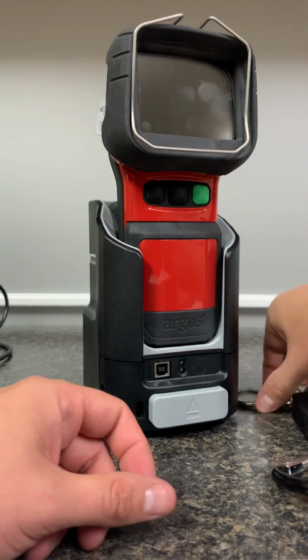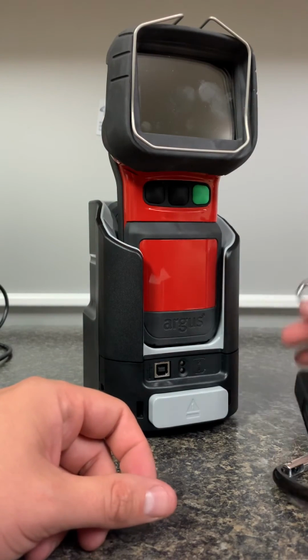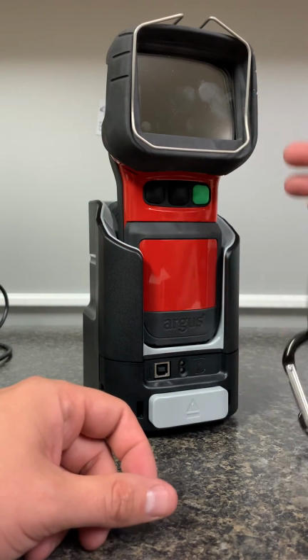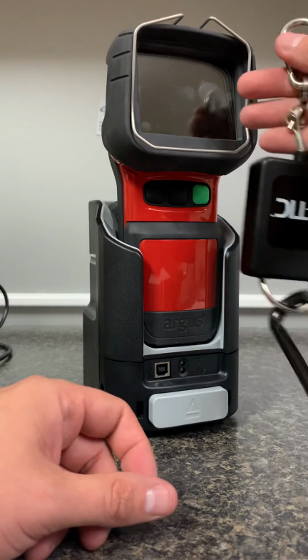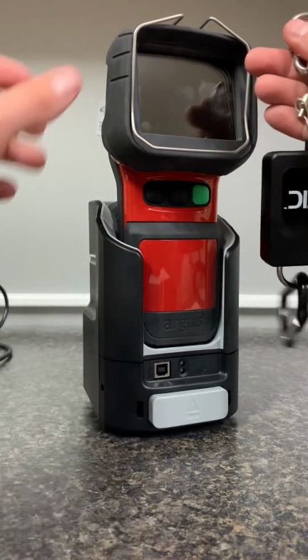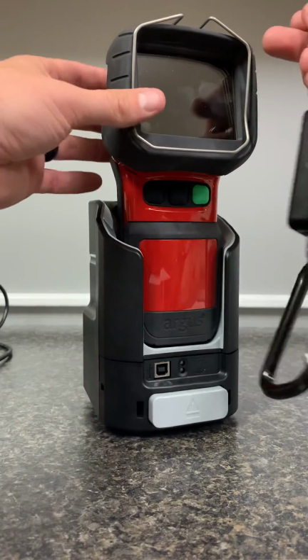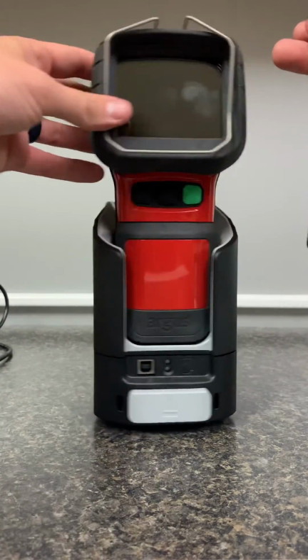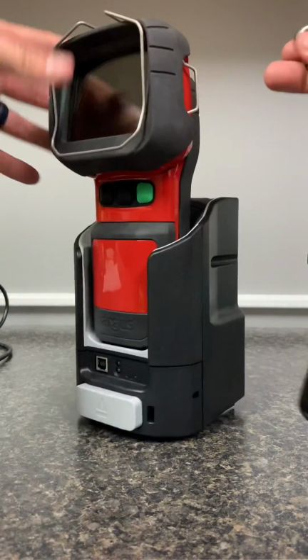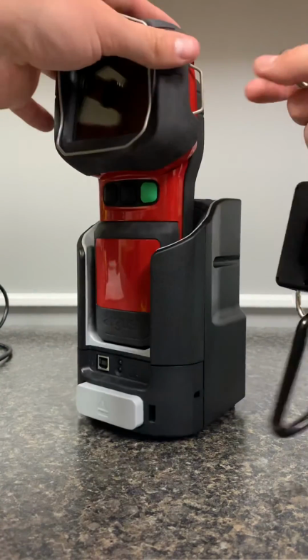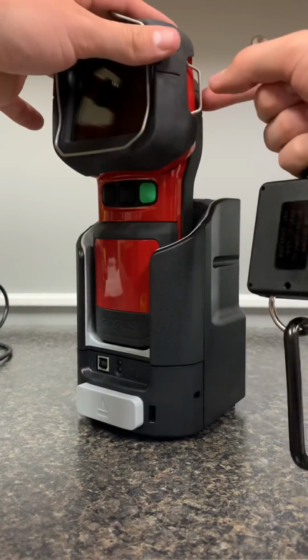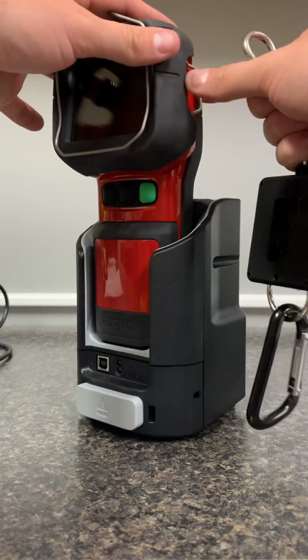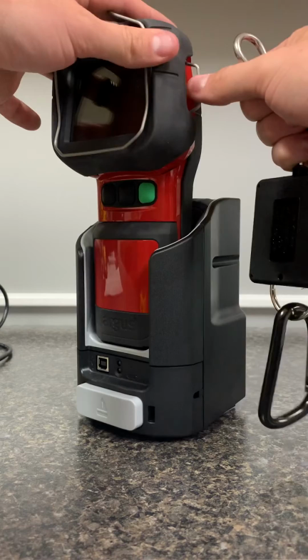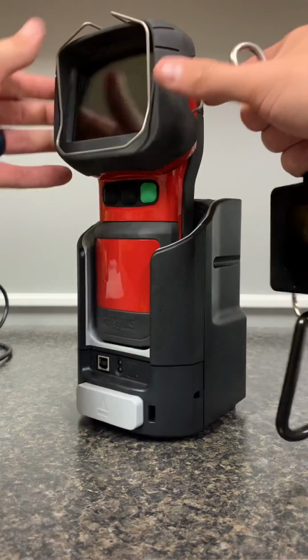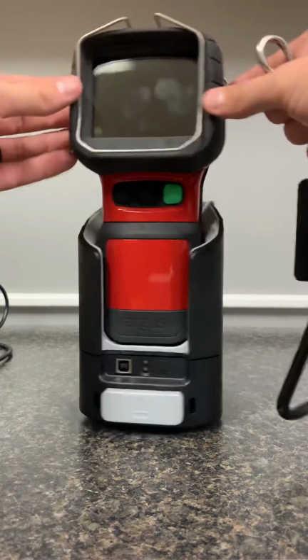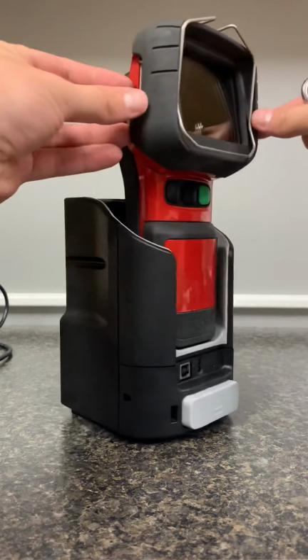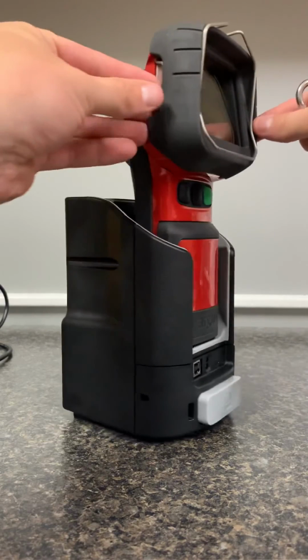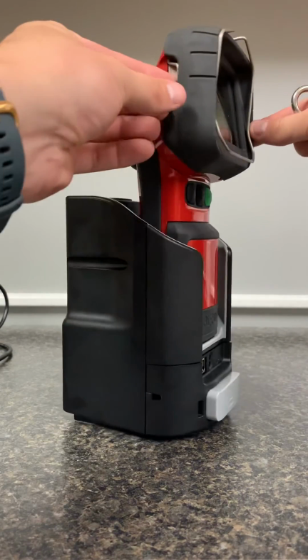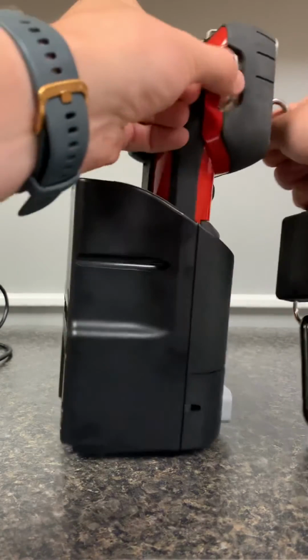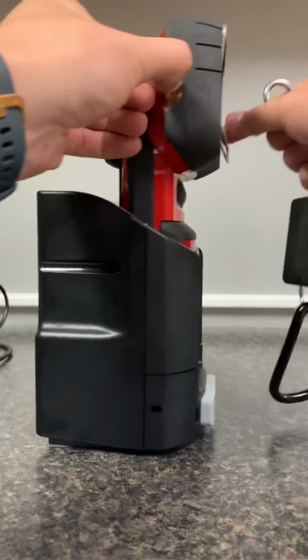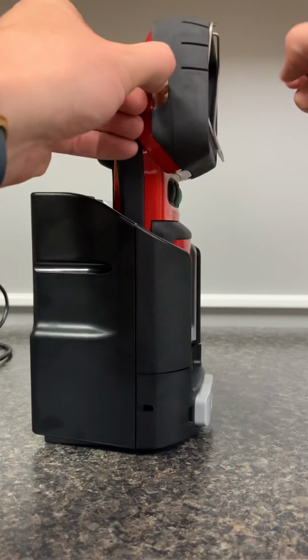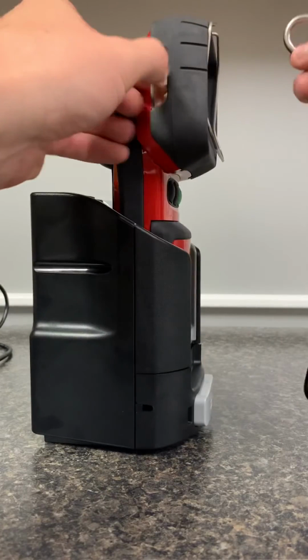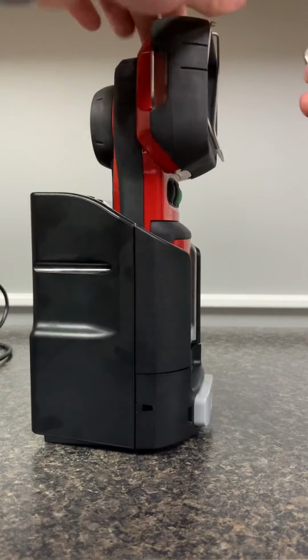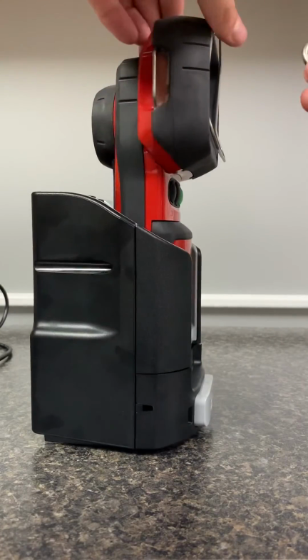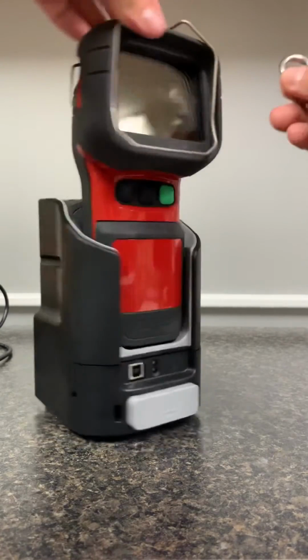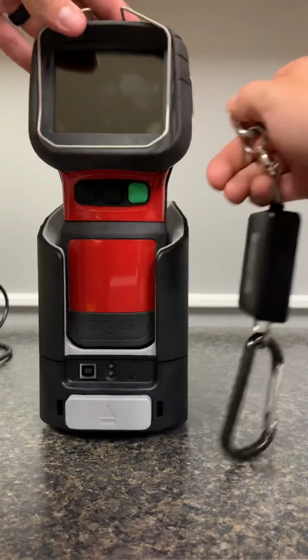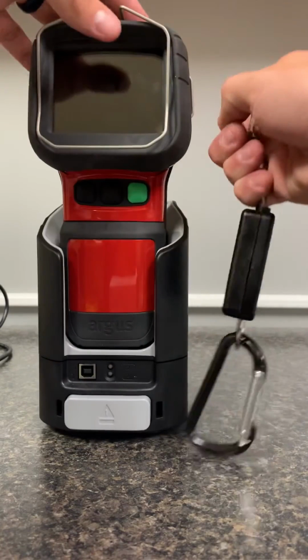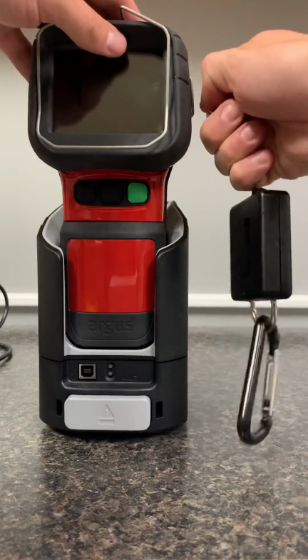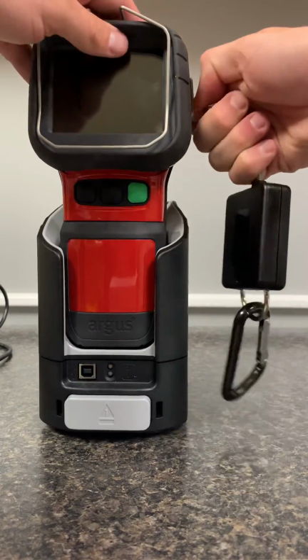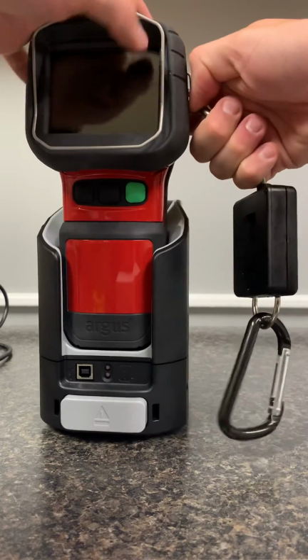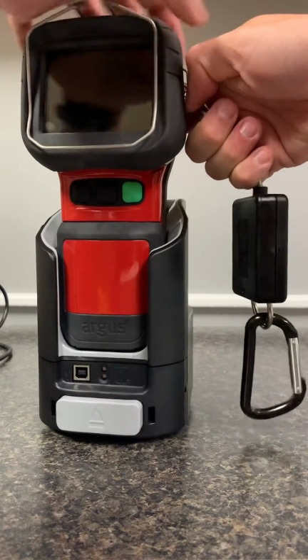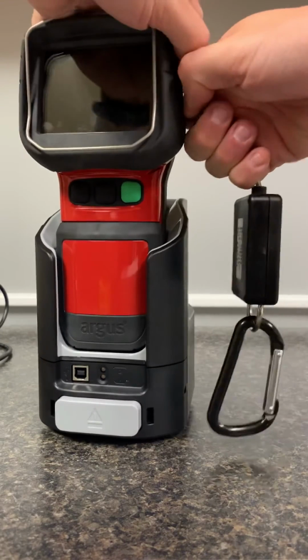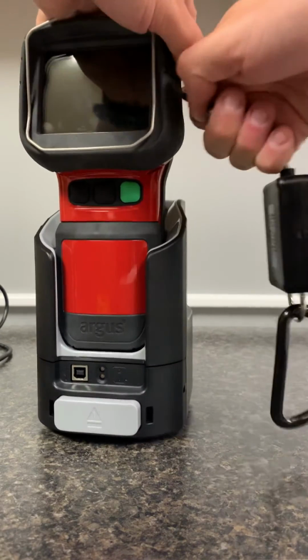The carabiner here has two options for mounting — either this side or that side on the wire connections — and you are ready to go.